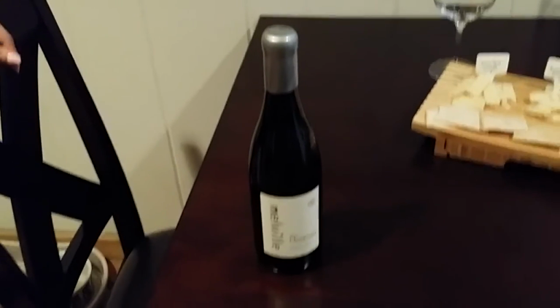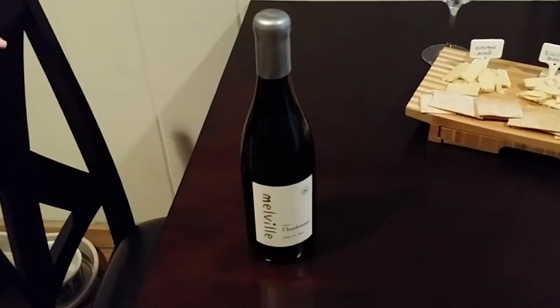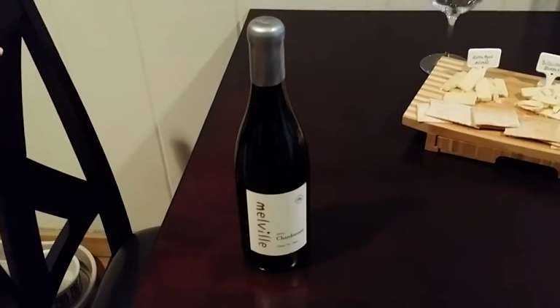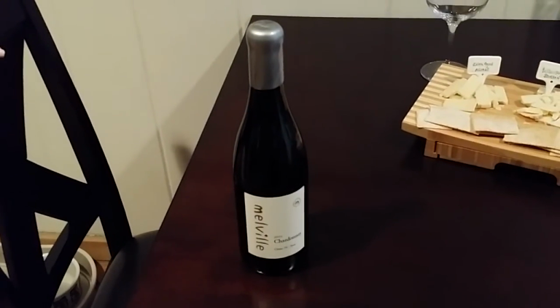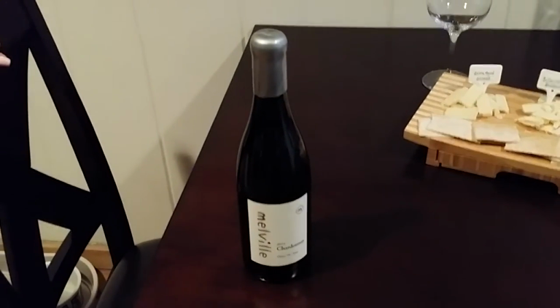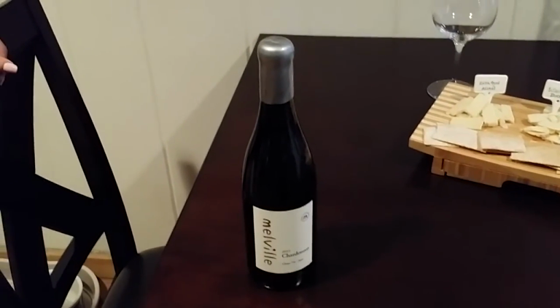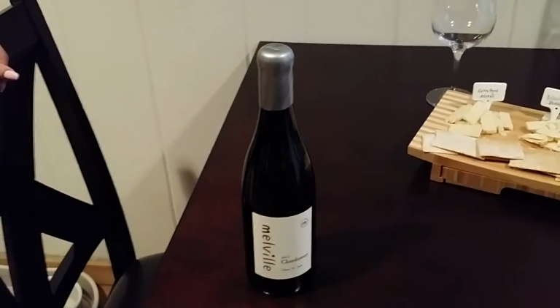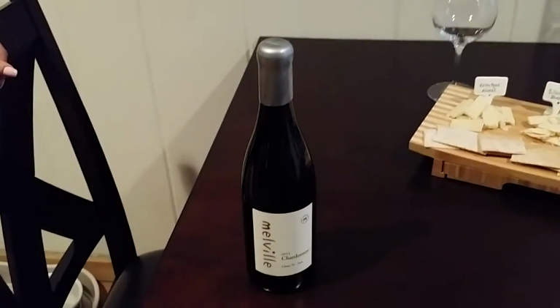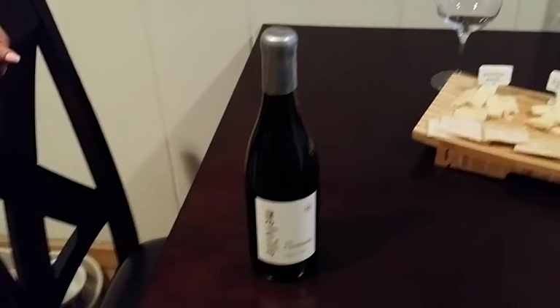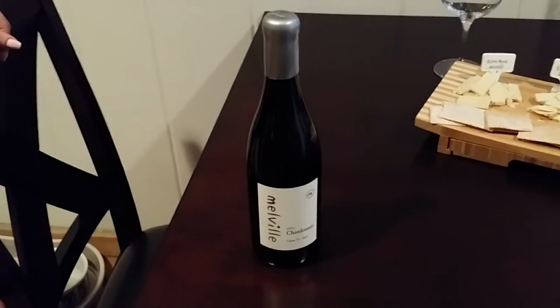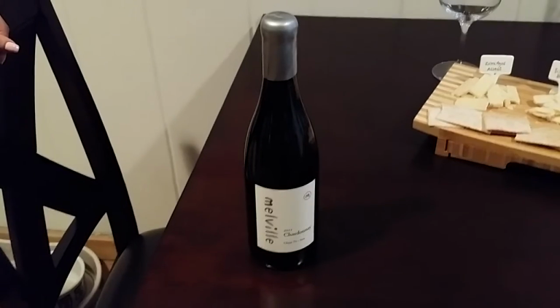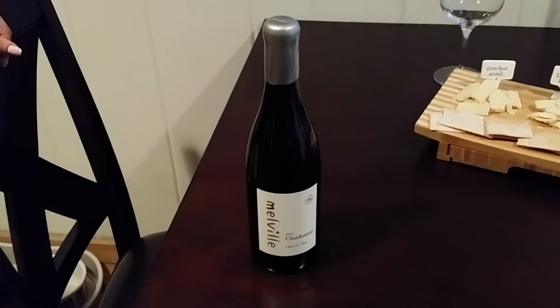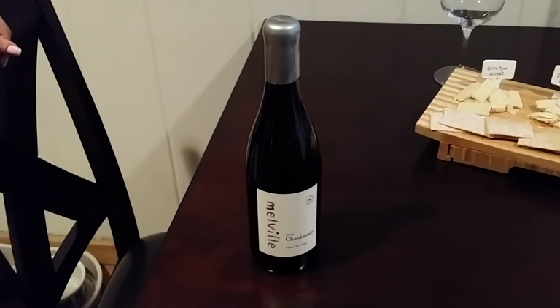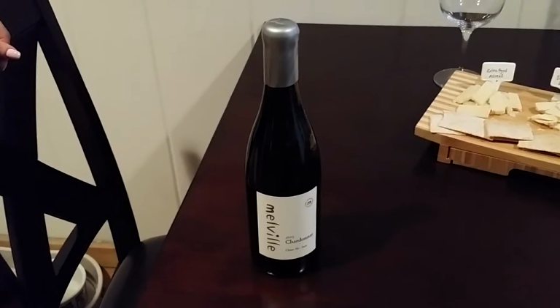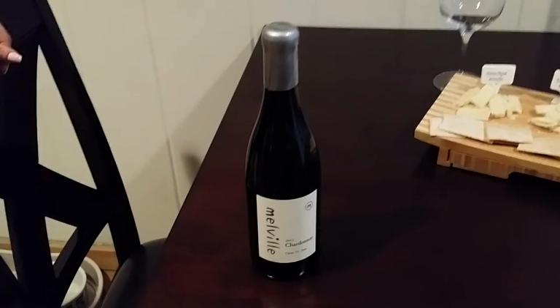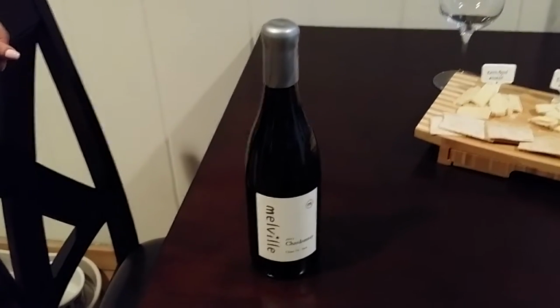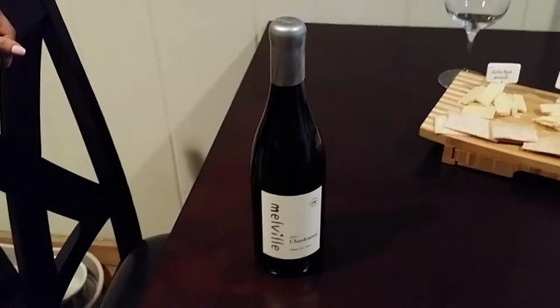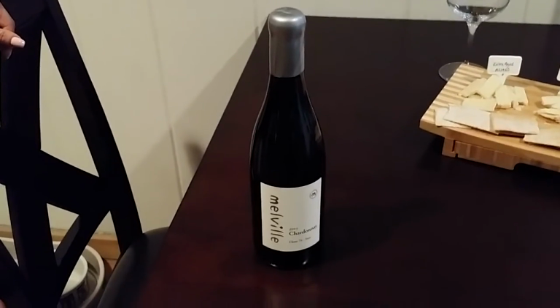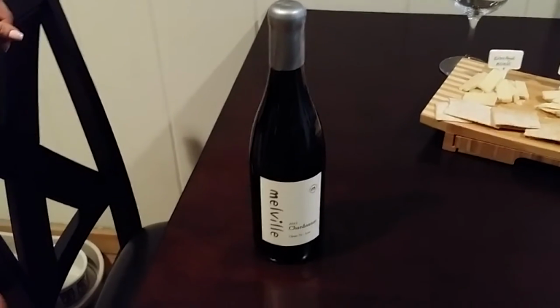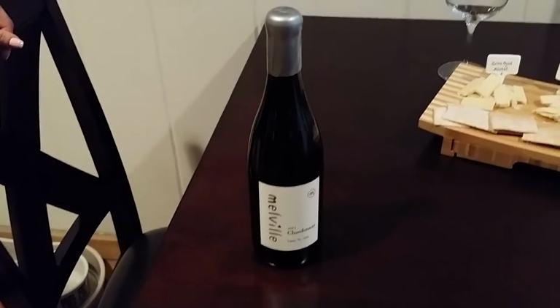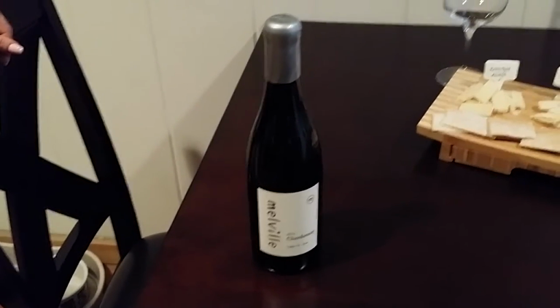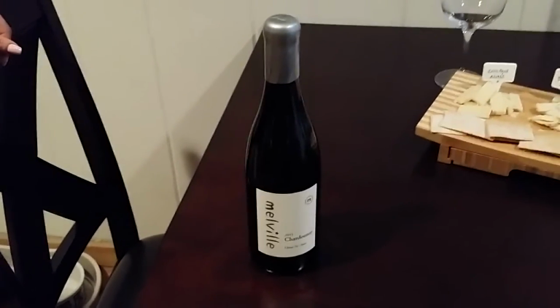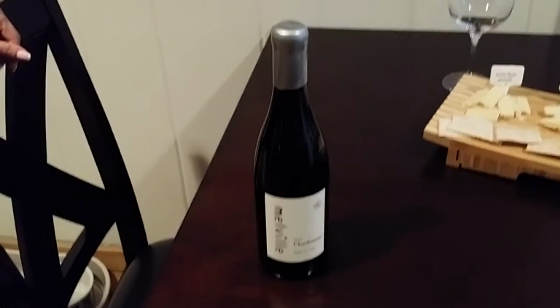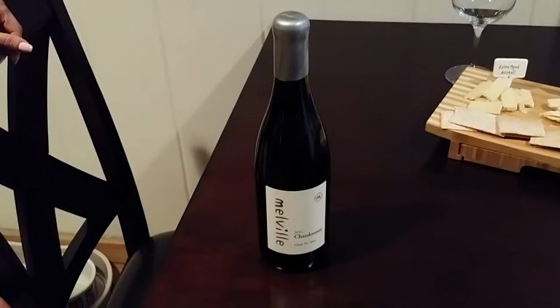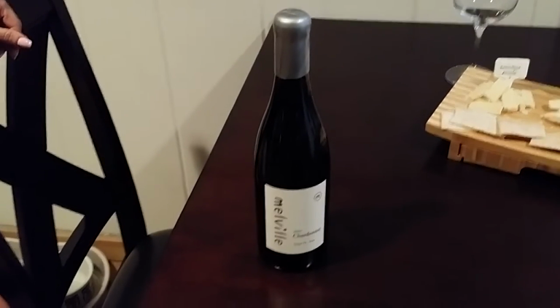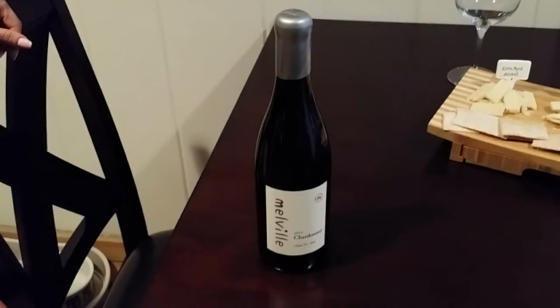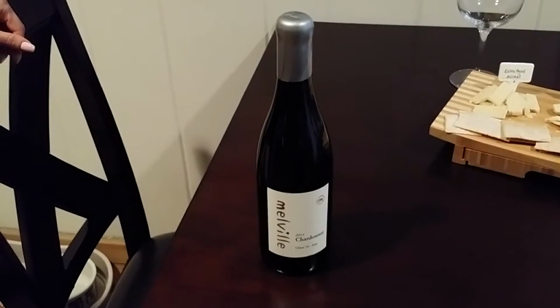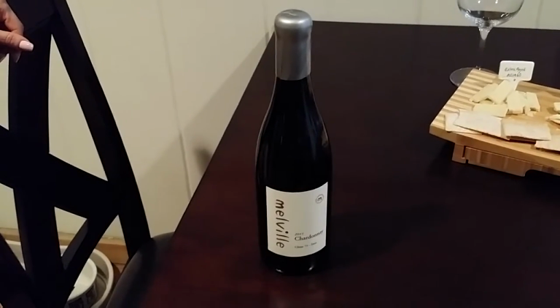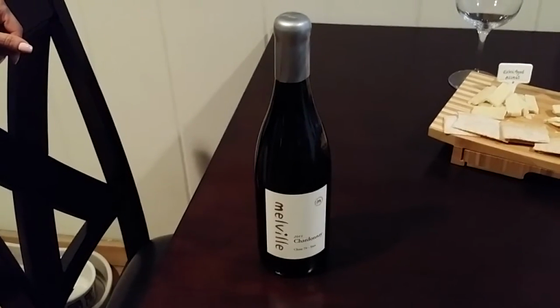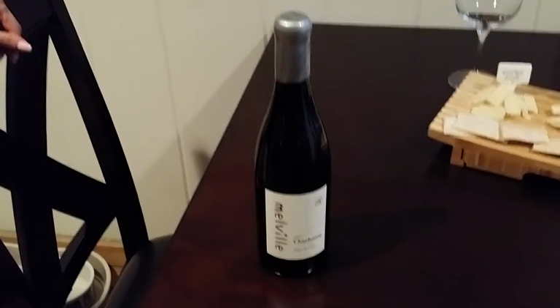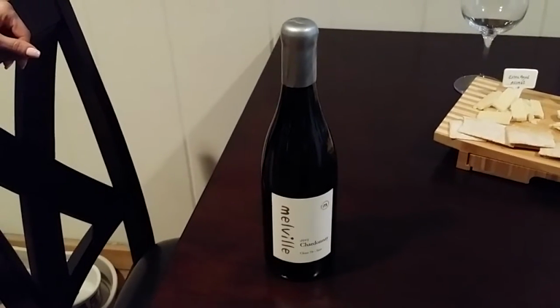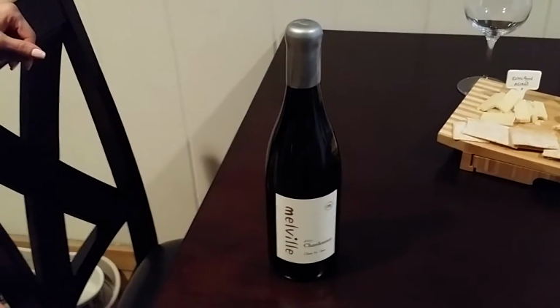It's another episode of How To here at Wine Problems. A lot of people ask us how to open a bottle that has a wax top. Well, it's not as daunting as it looks and Nicole is going to show you exactly how to do it and how to do it the easy way.